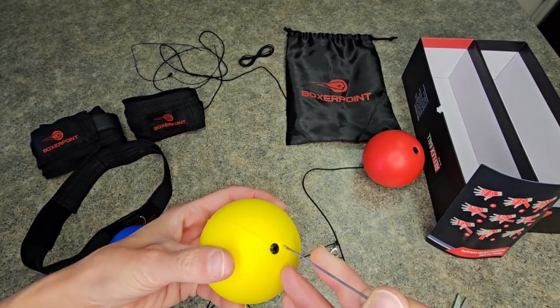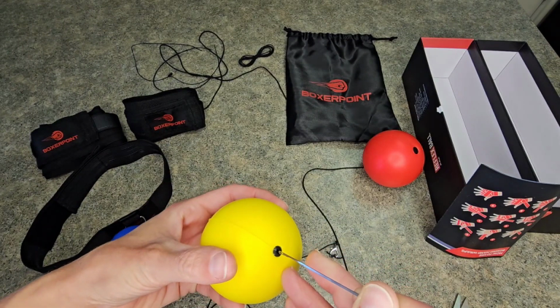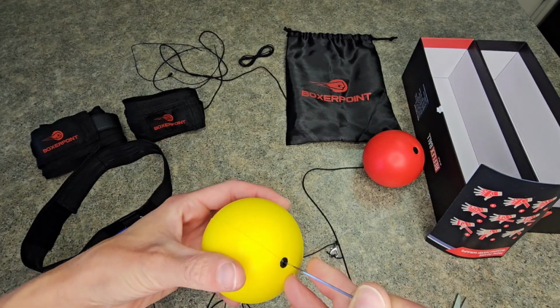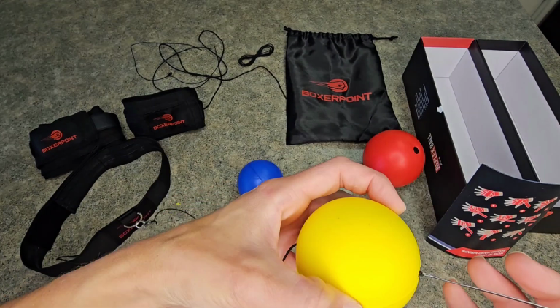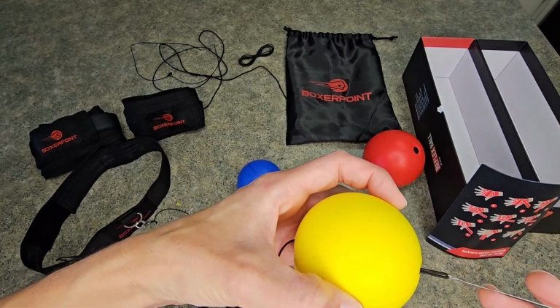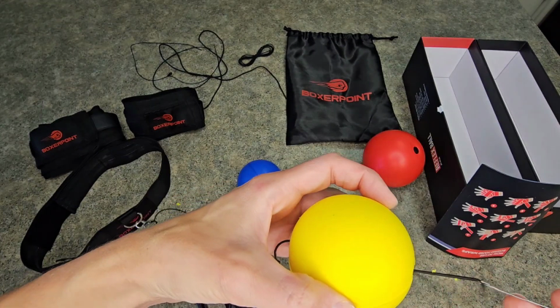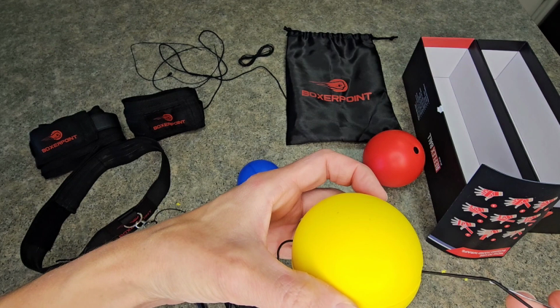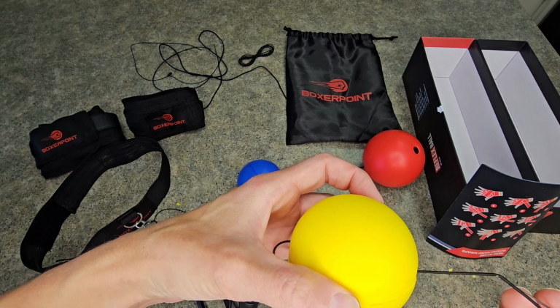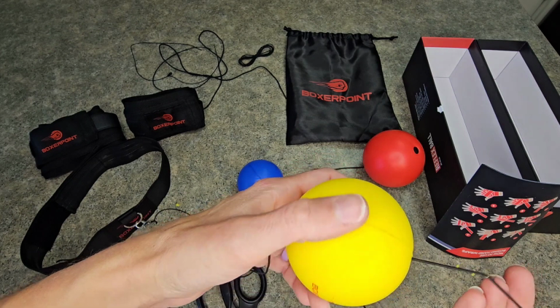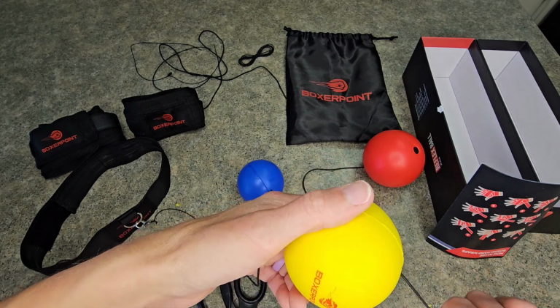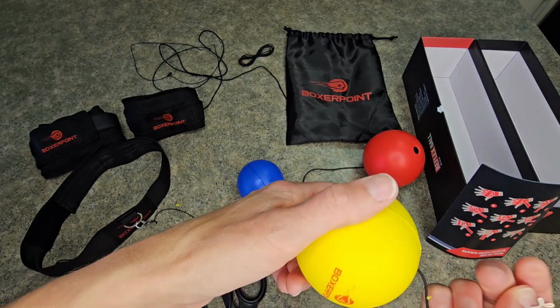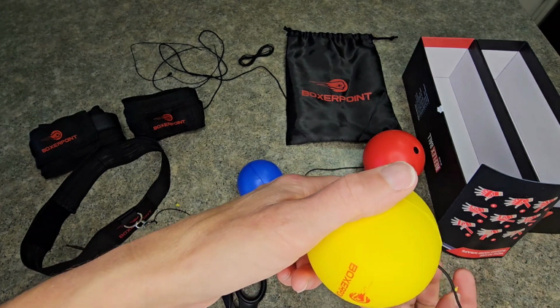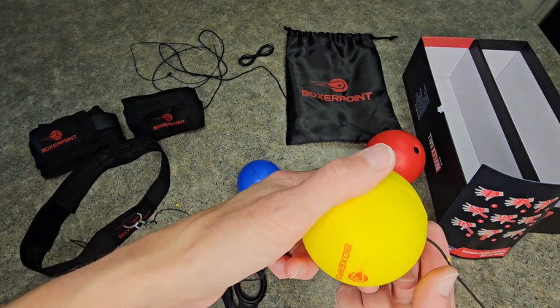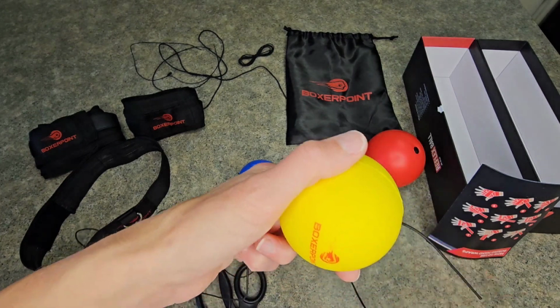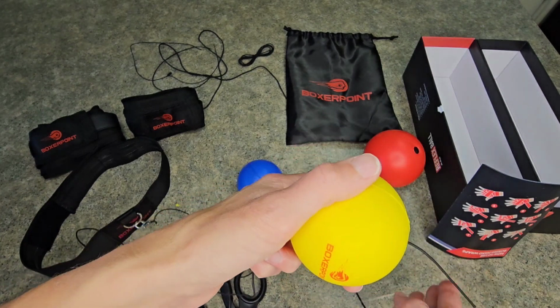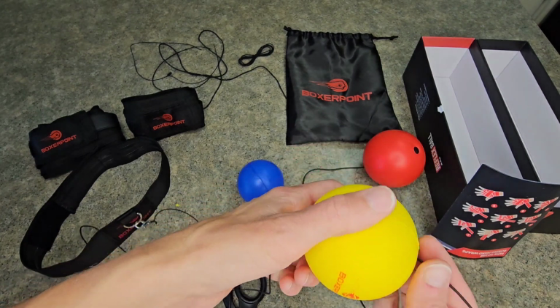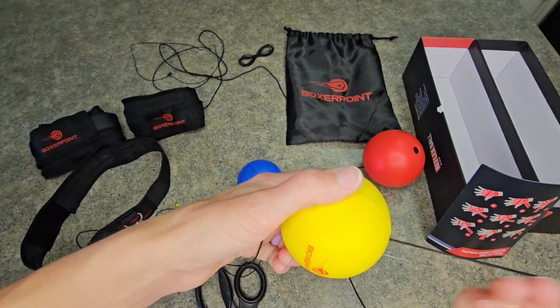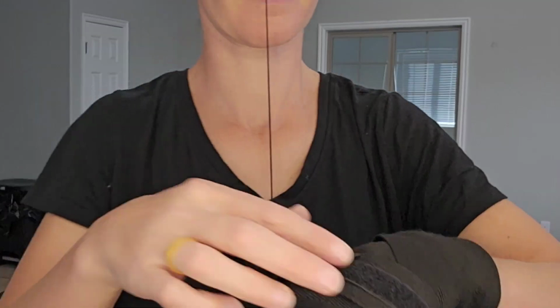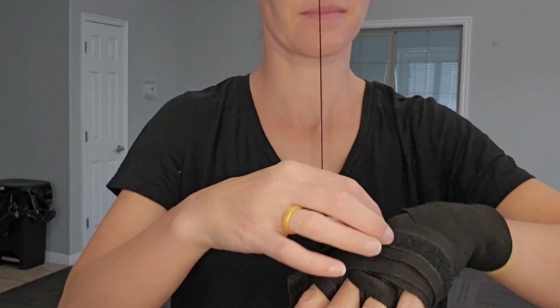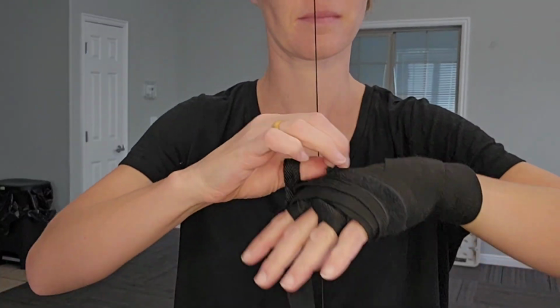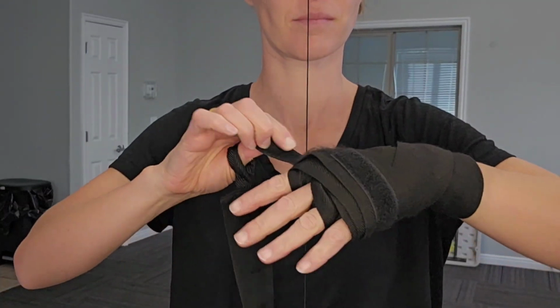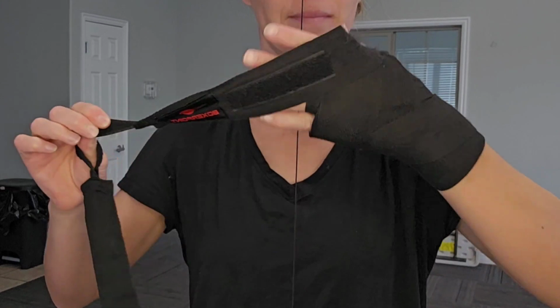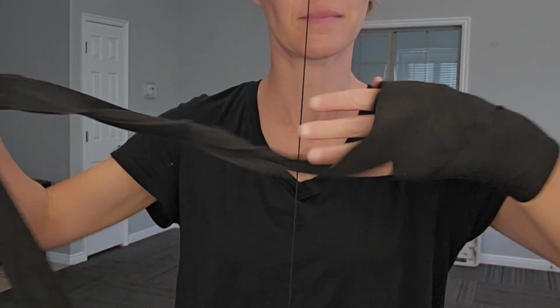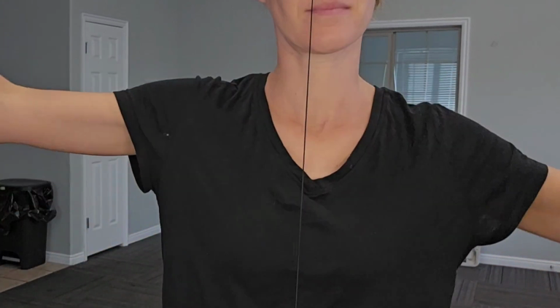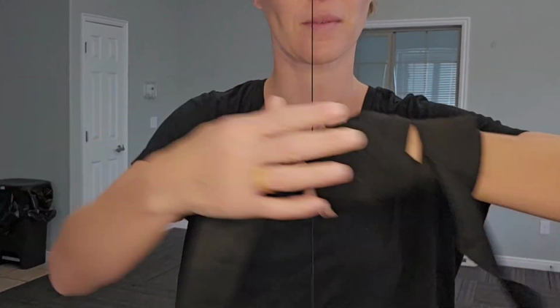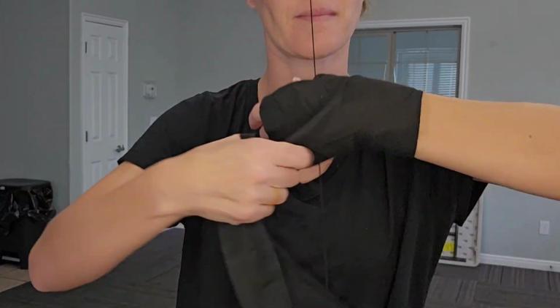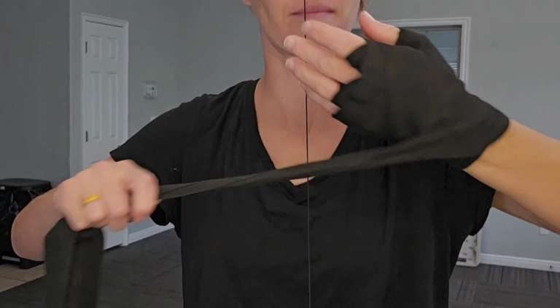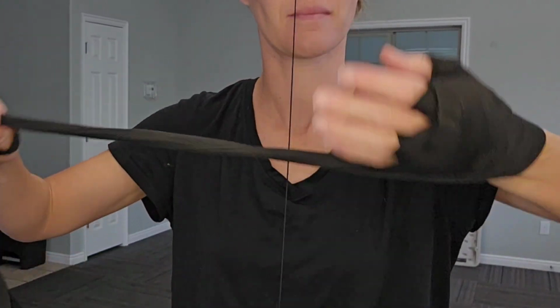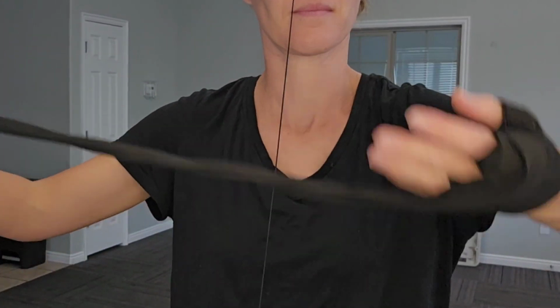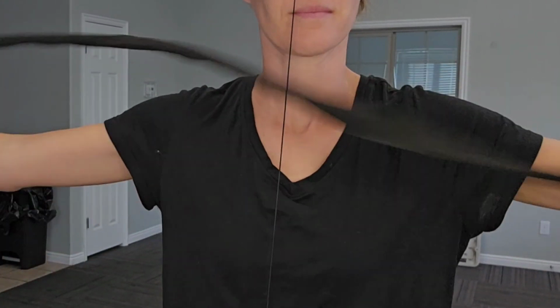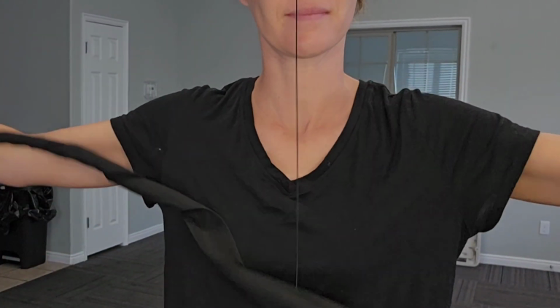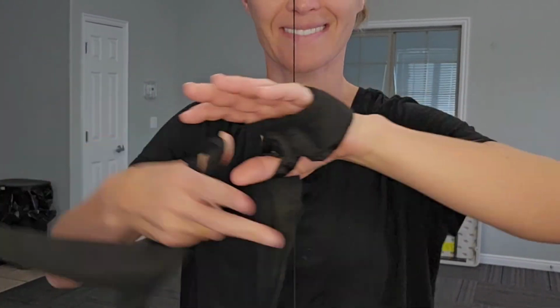It gives you the tool to do that. So if your kid is growing and you need to get a new length, that is very easy to do. It comes with these straps so your knuckles don't get tired.